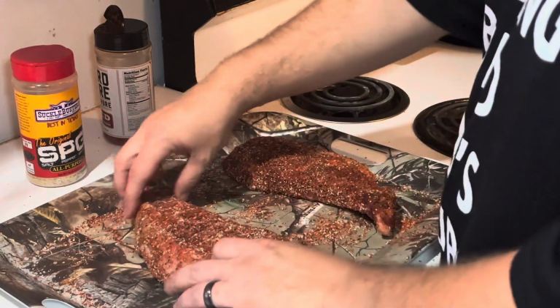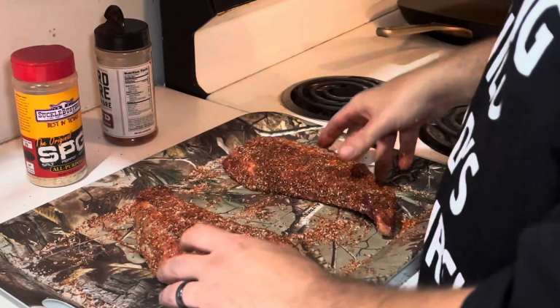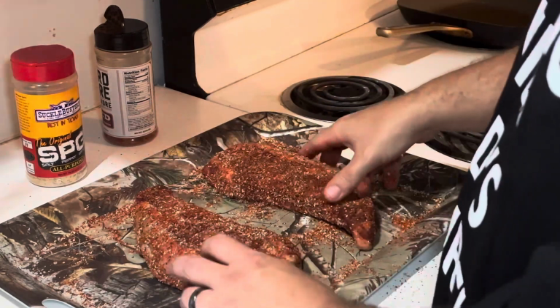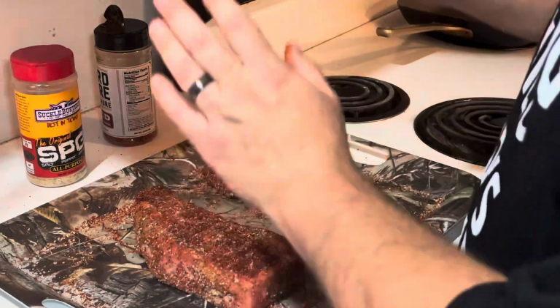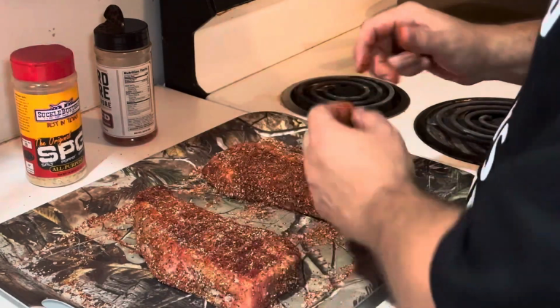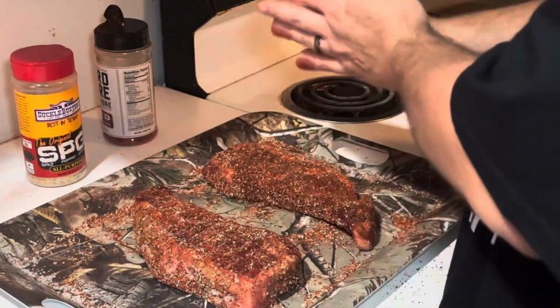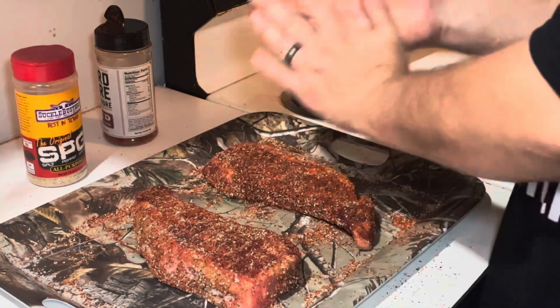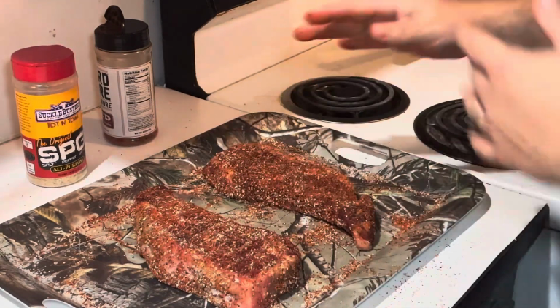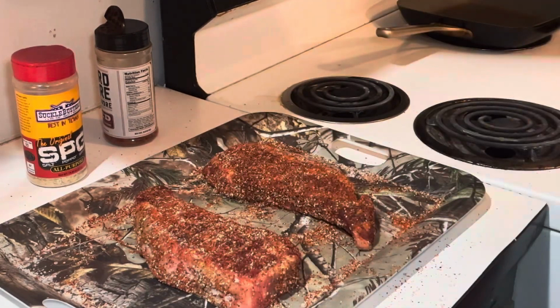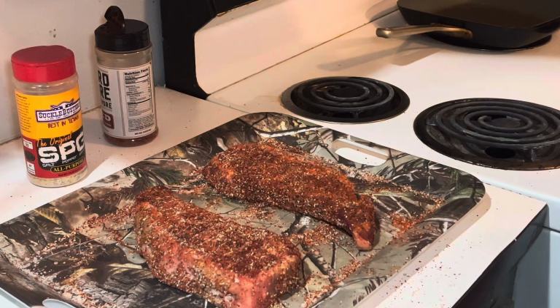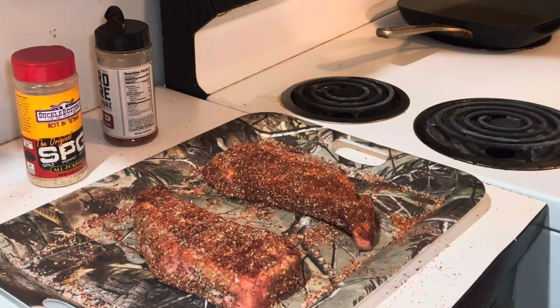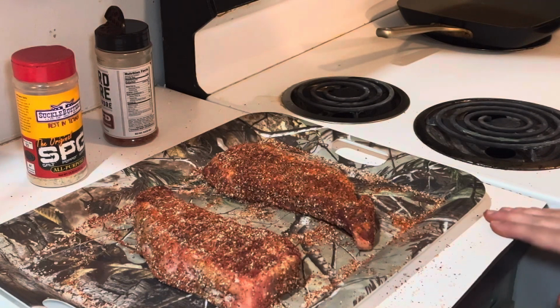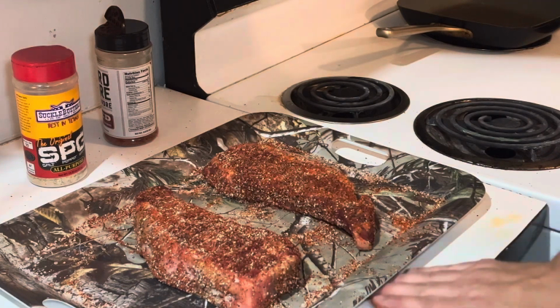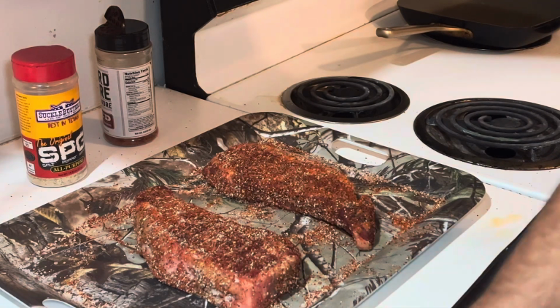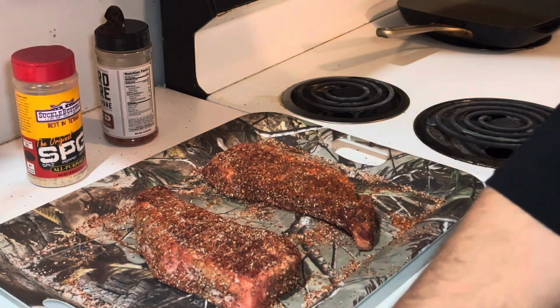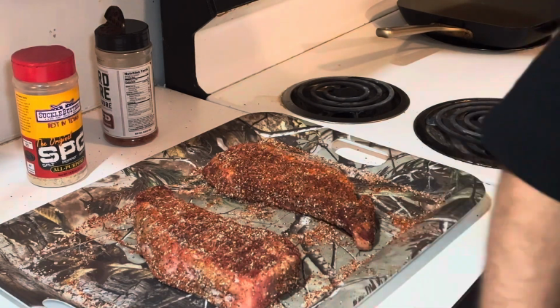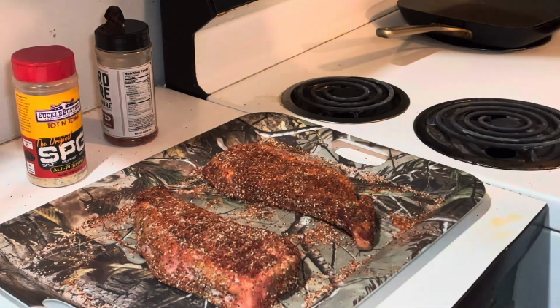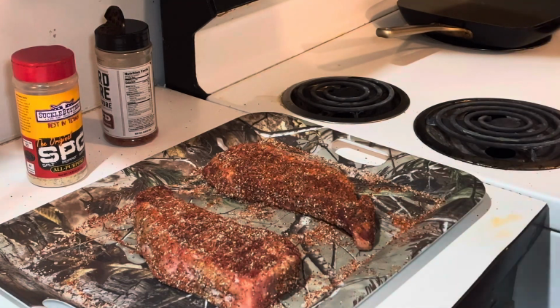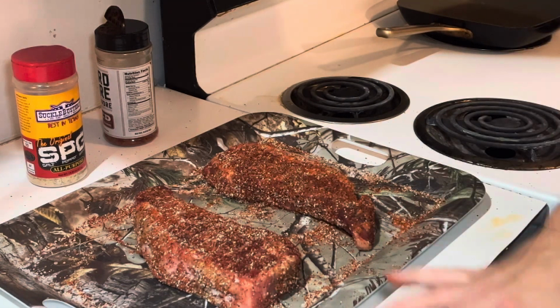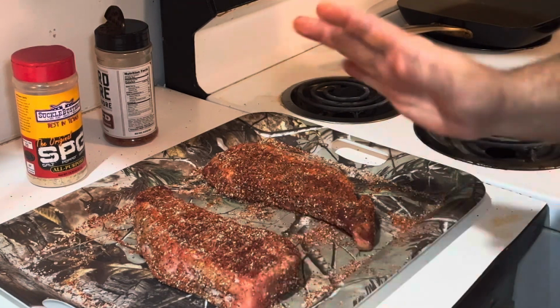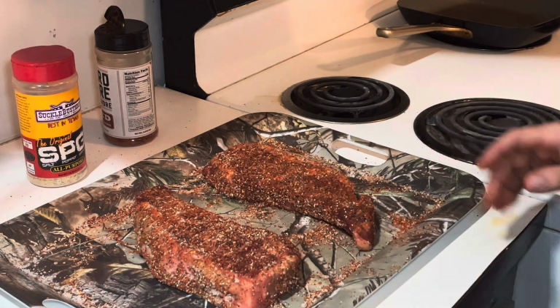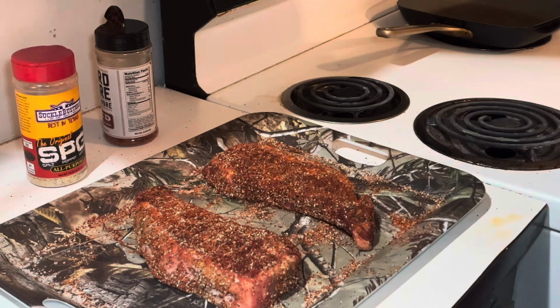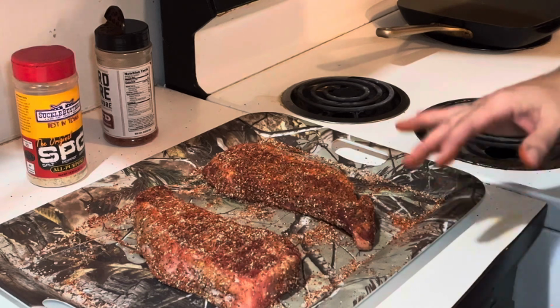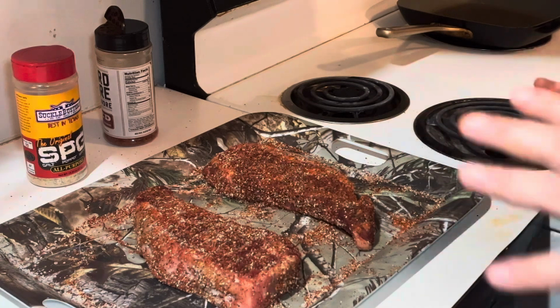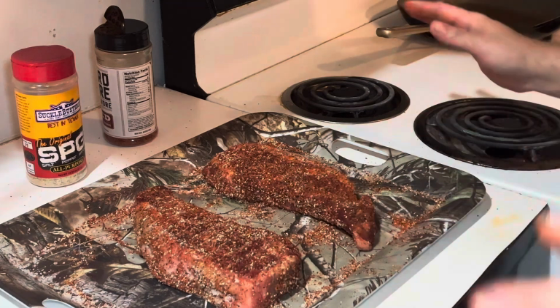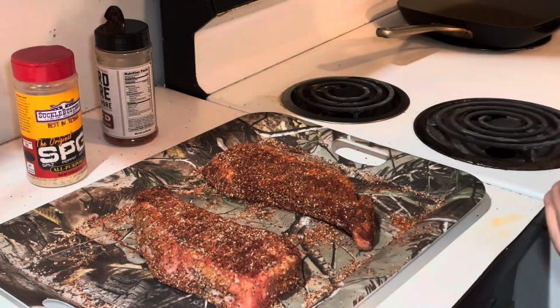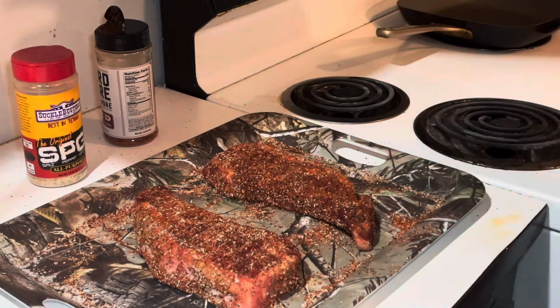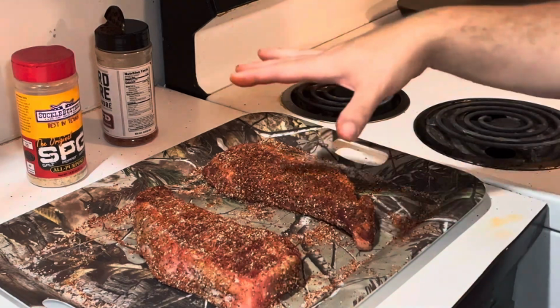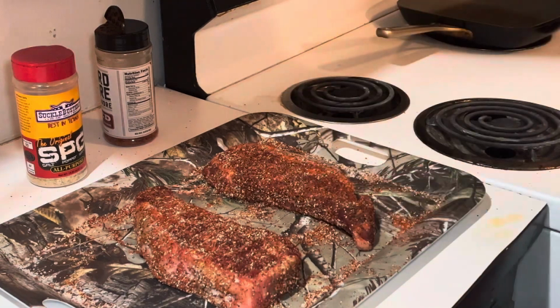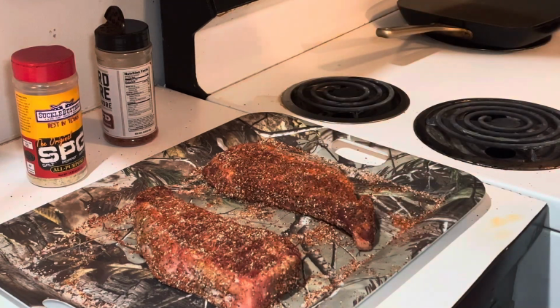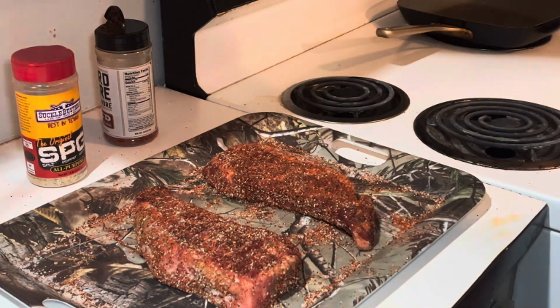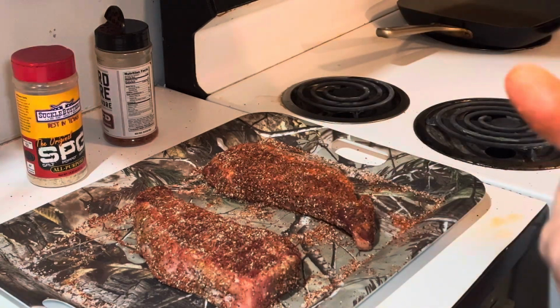Okay, I'm gonna let these come up to room temperature. We're gonna go ahead and take a break — we'll be back shortly when we go ahead and put them on the grill. The grill is preheating. I'm gonna cover these in some plastic wrap just so the flies don't get on them while they sit at room temp, and we'll be back.